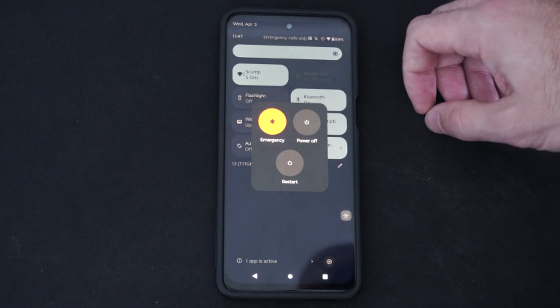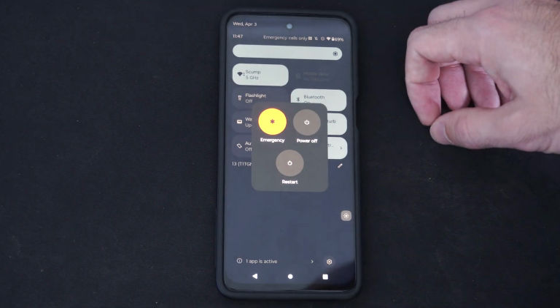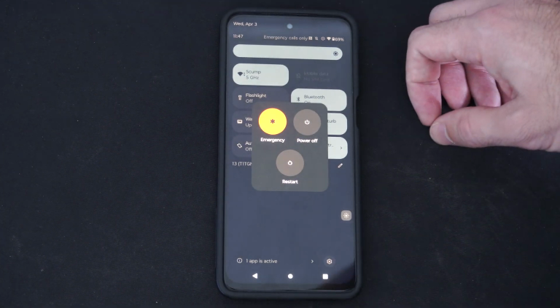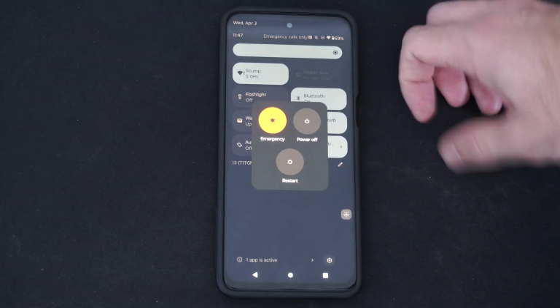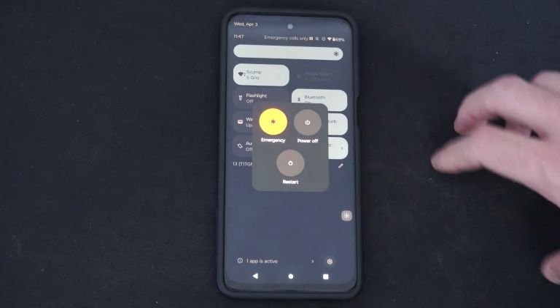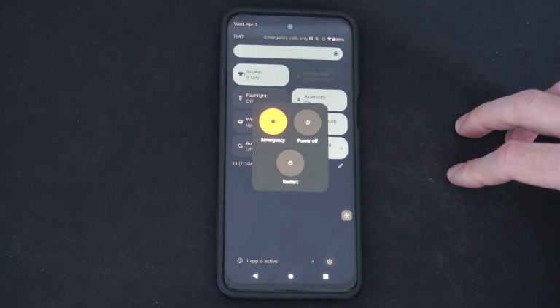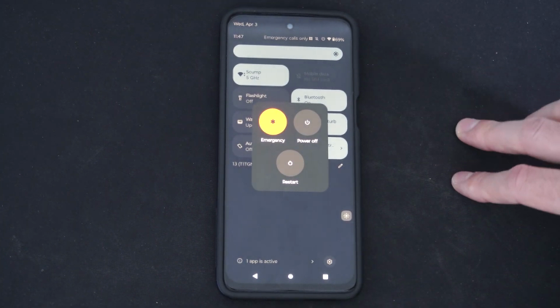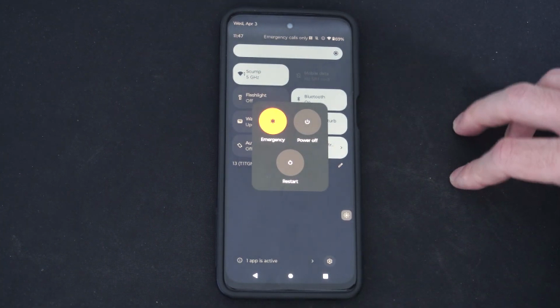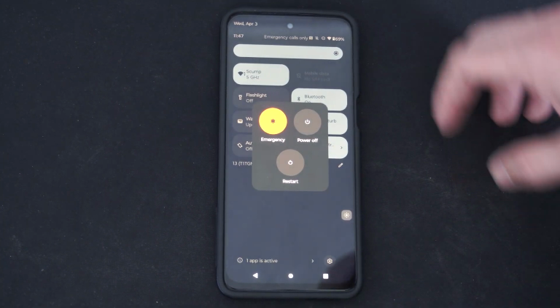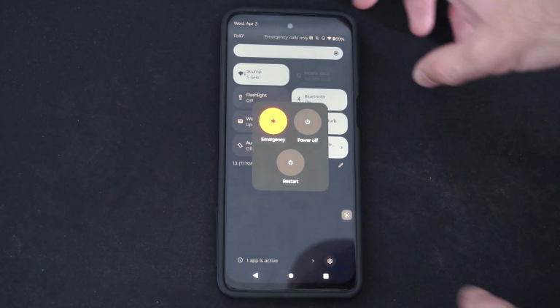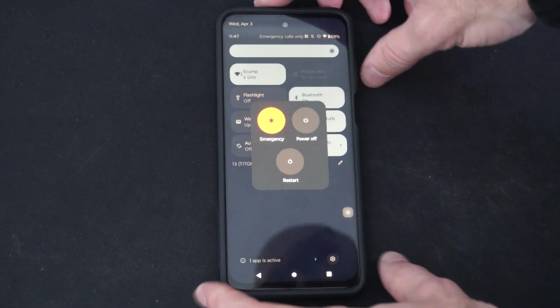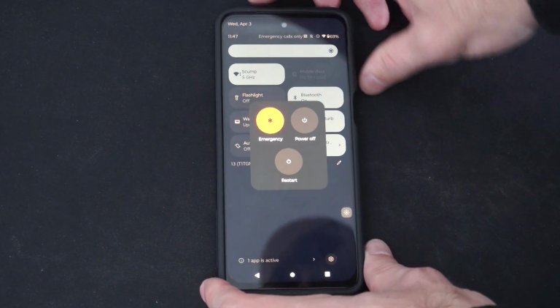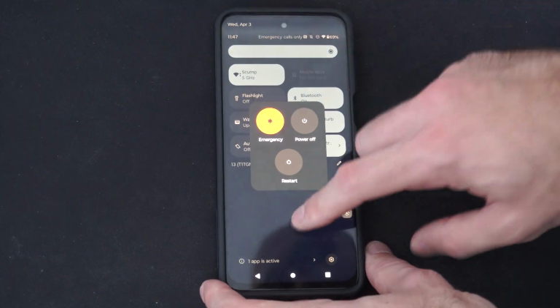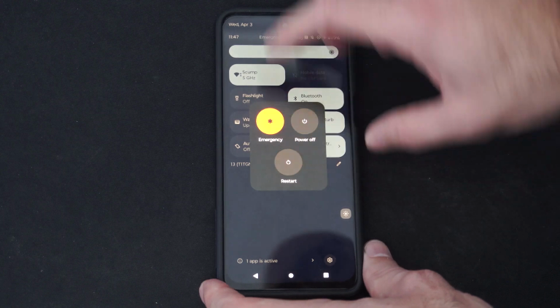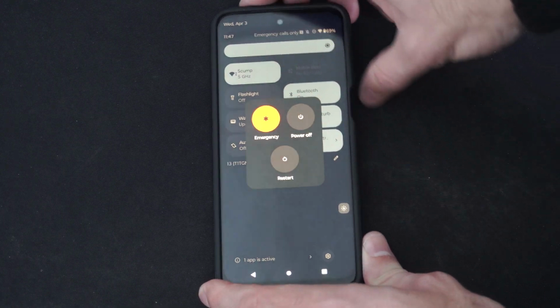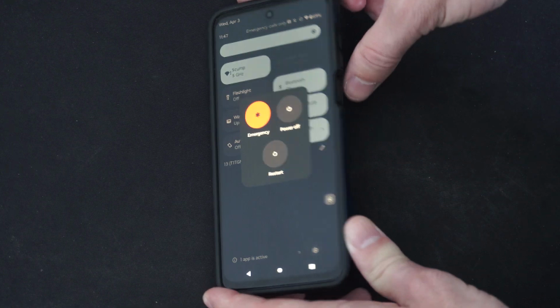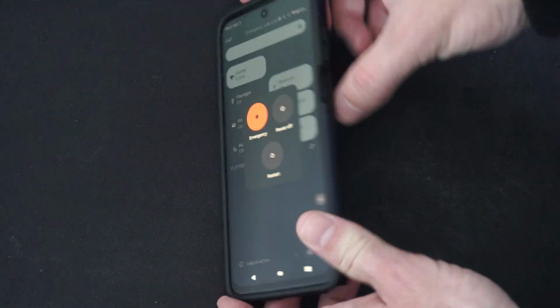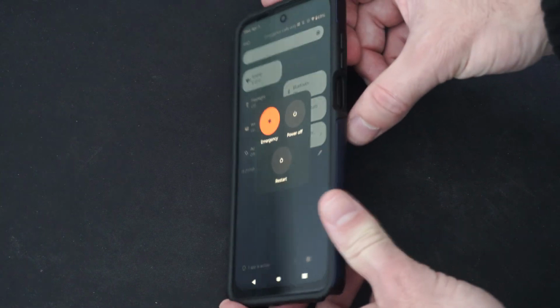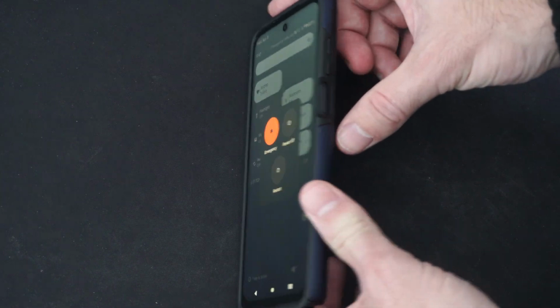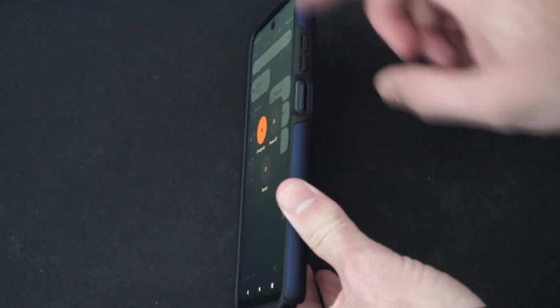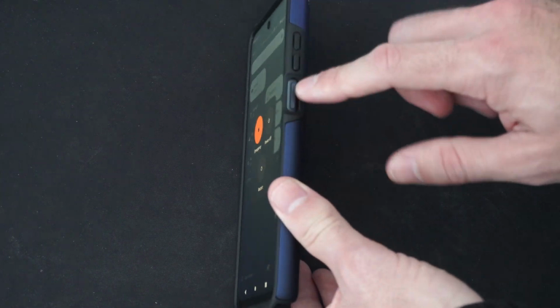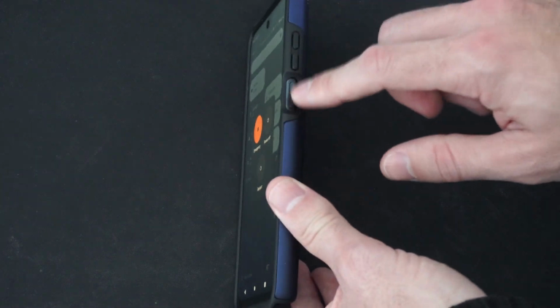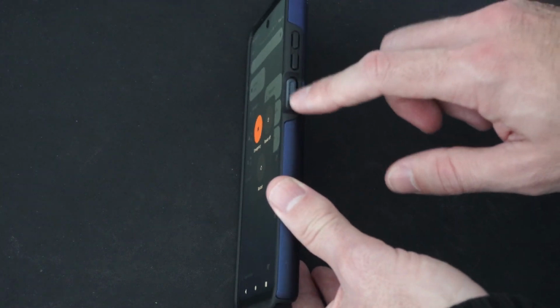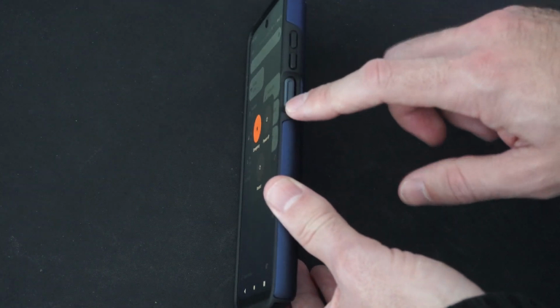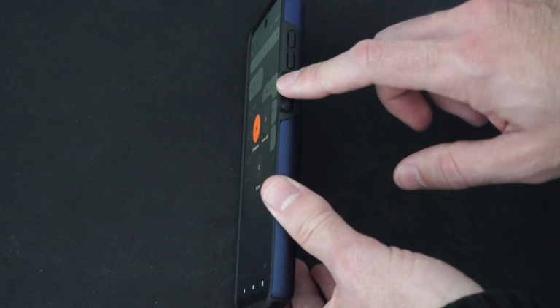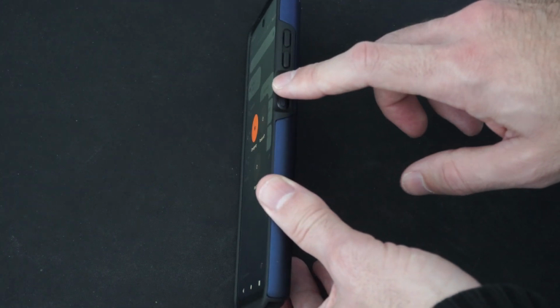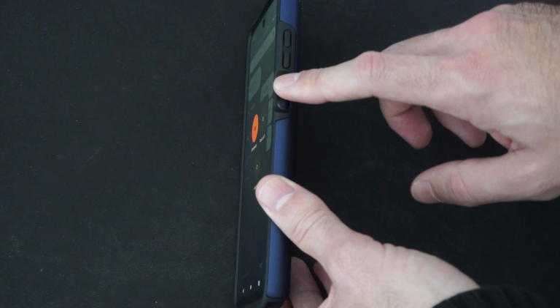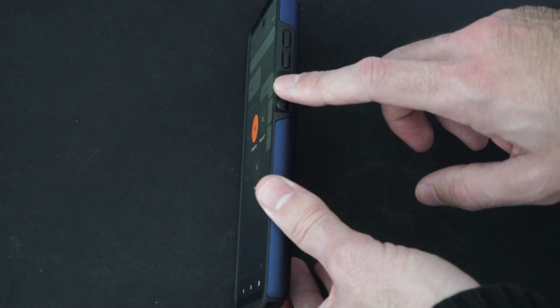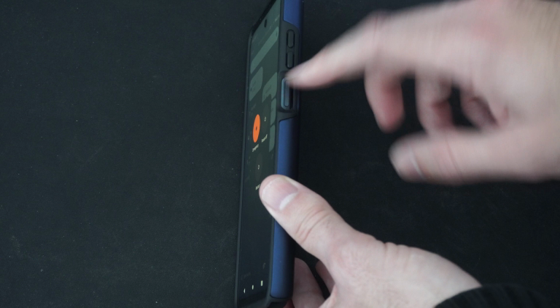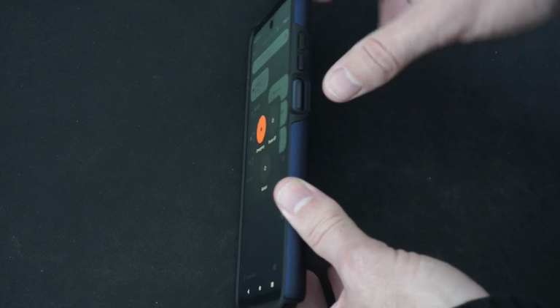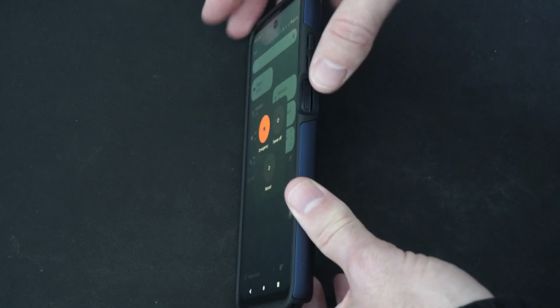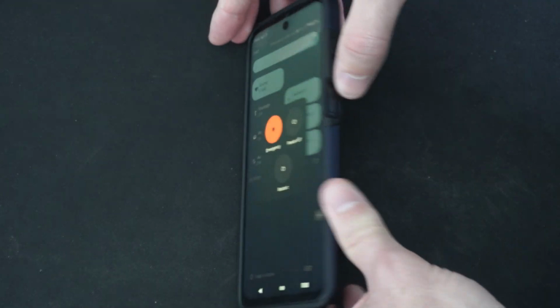So what you want to do is locate the power button. The power button is located on the side right here for me. All you have to do is hold down the power button.